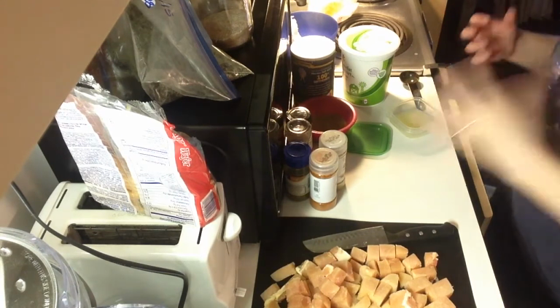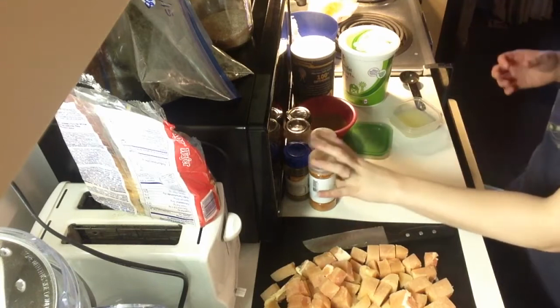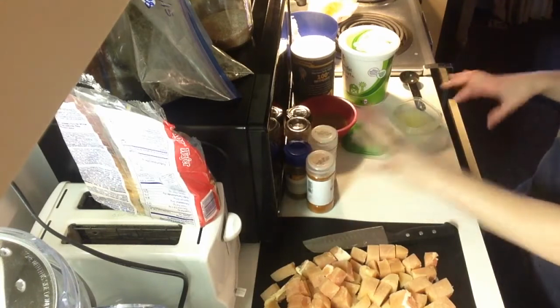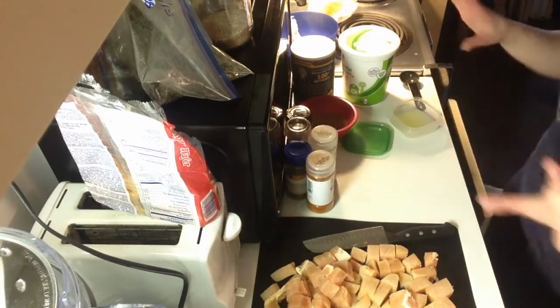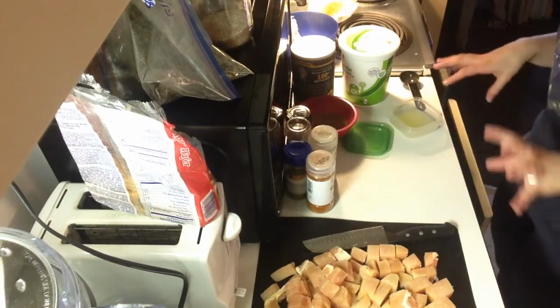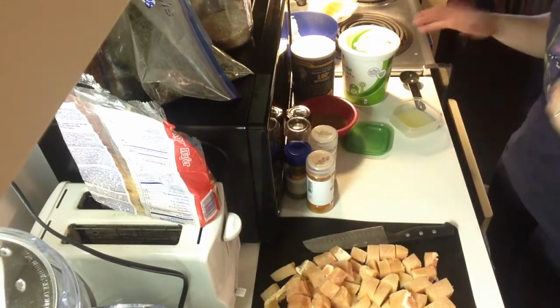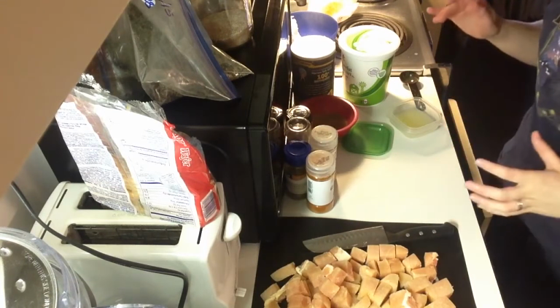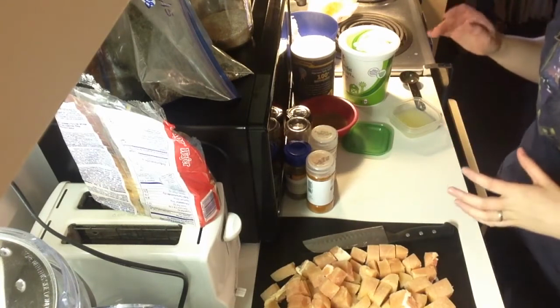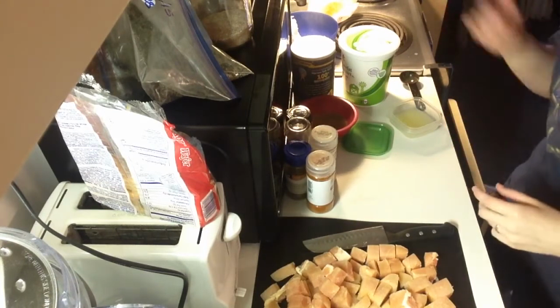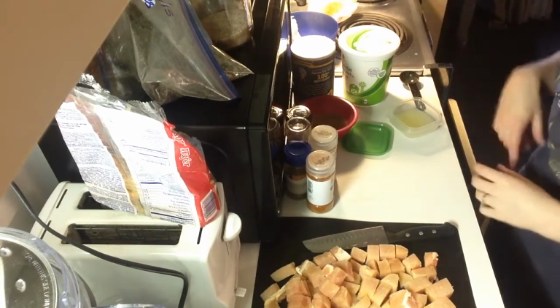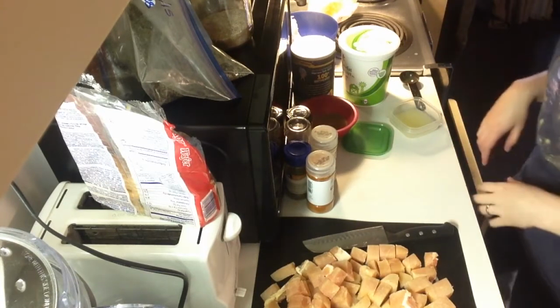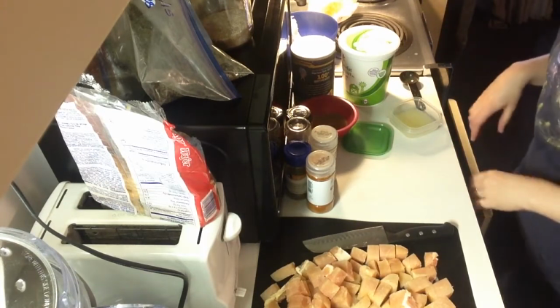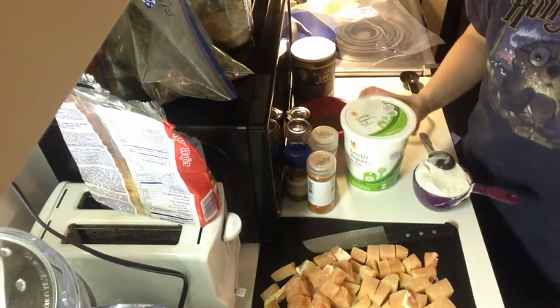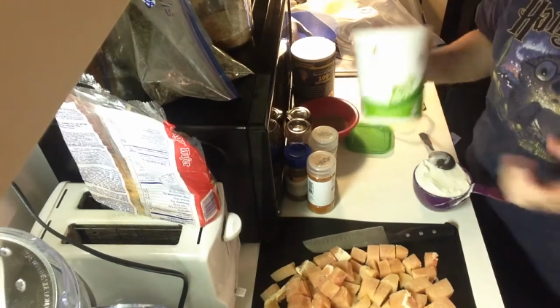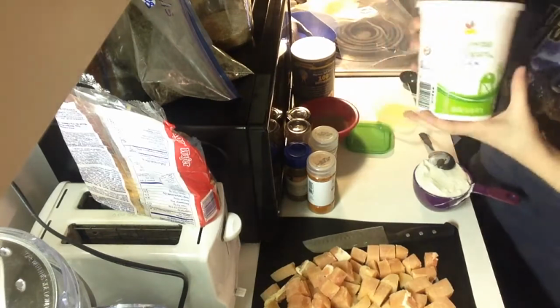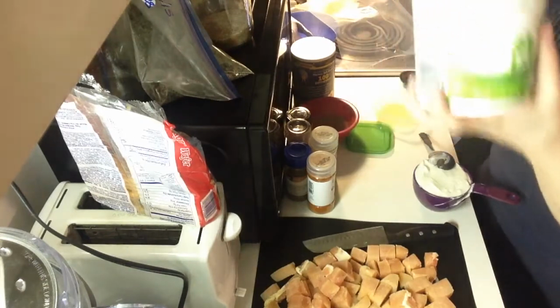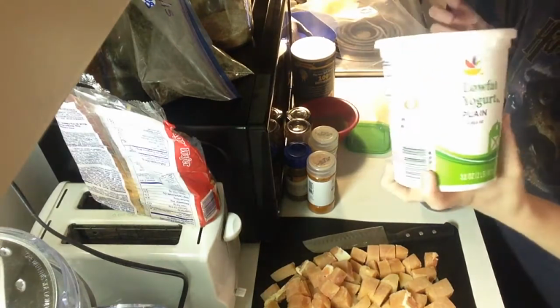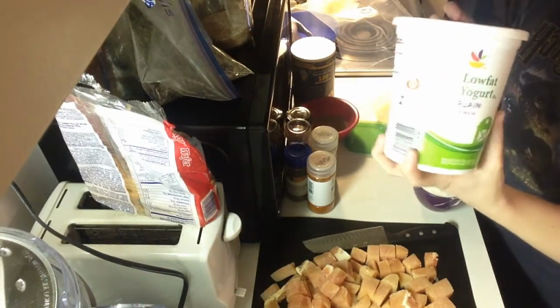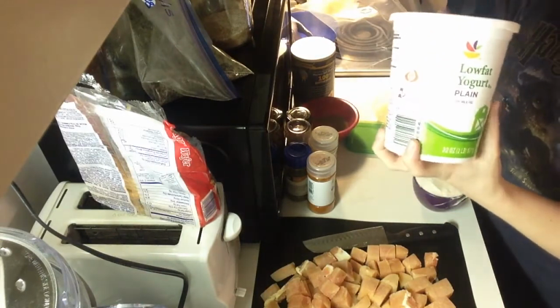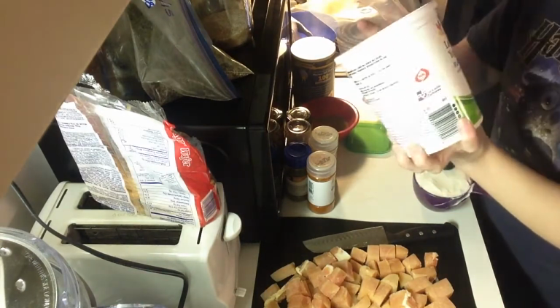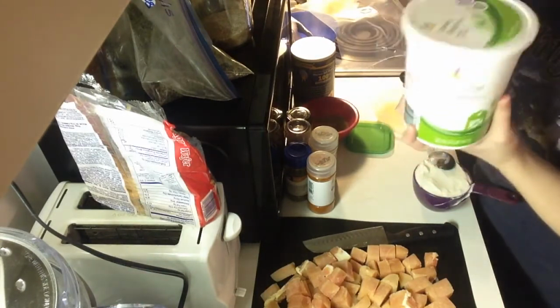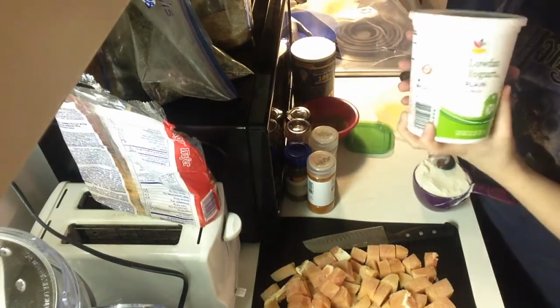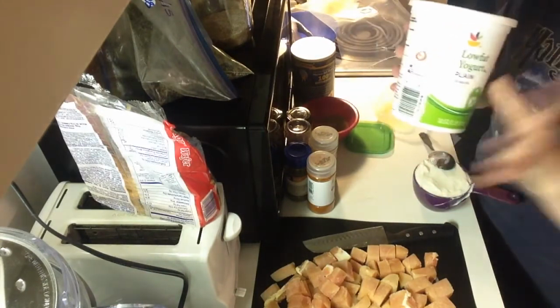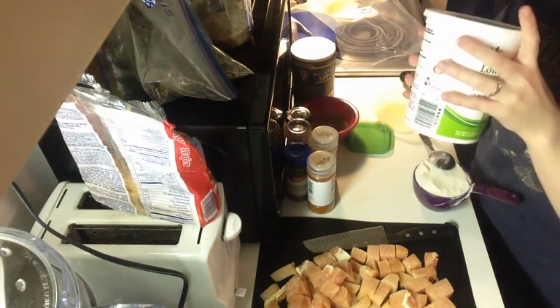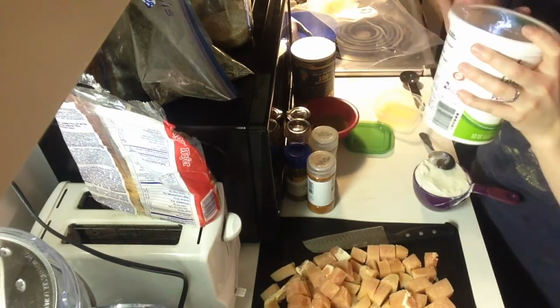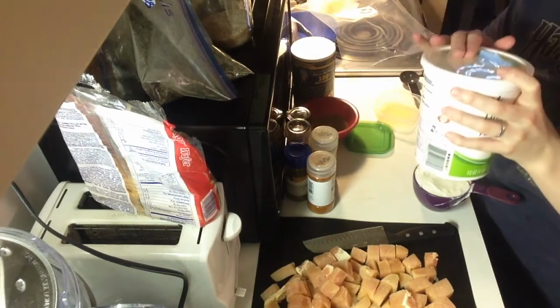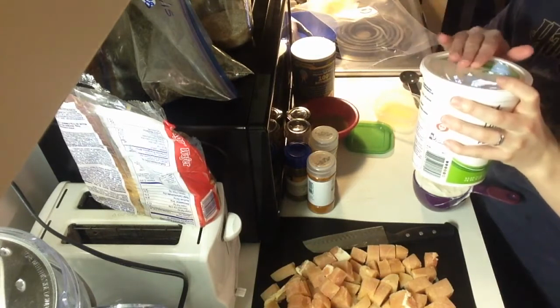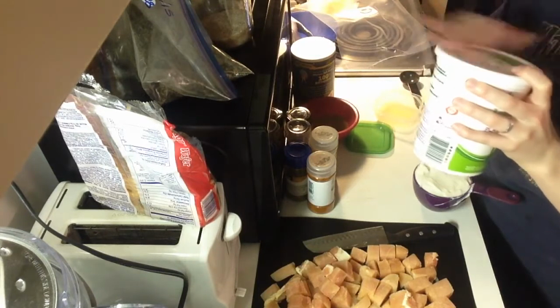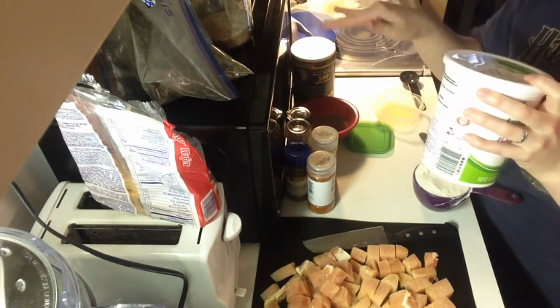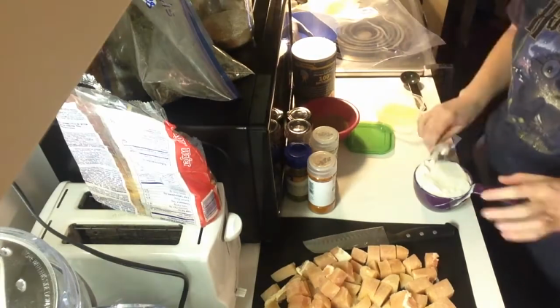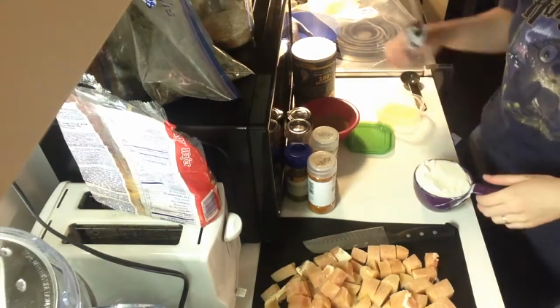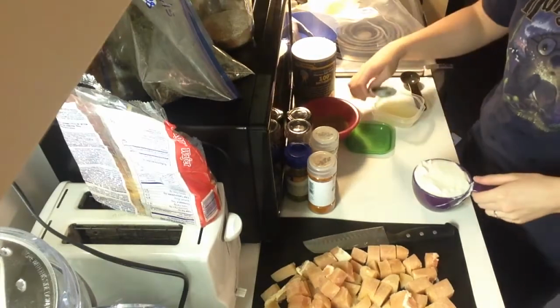We absolutely love it, so I'm just going to show you how I put together the marinade and then later I'll show you how I cook it. First off, you're going to take a cup of low-fat yogurt. You can use normal yogurt too — it's not really a big deal. Just make sure it is unflavored and you'll need a cup of it.